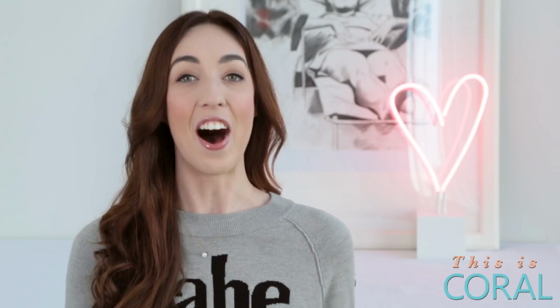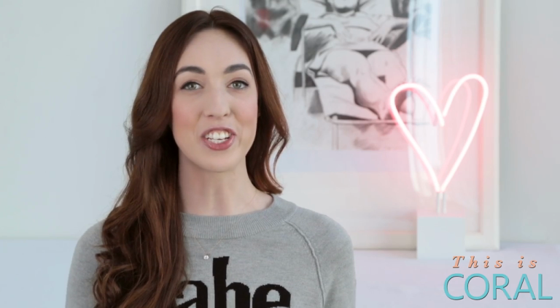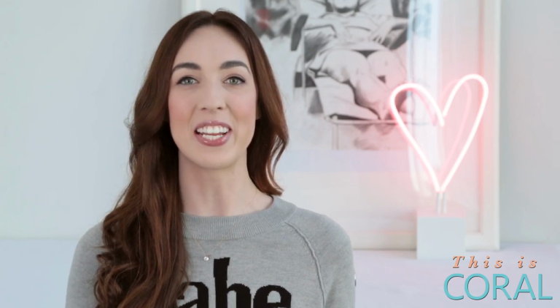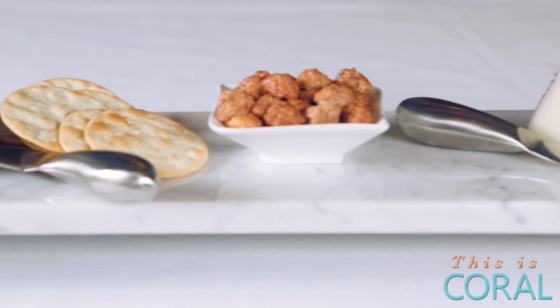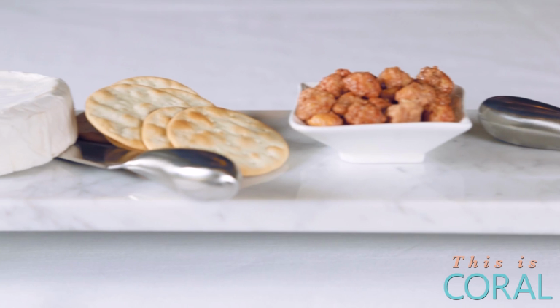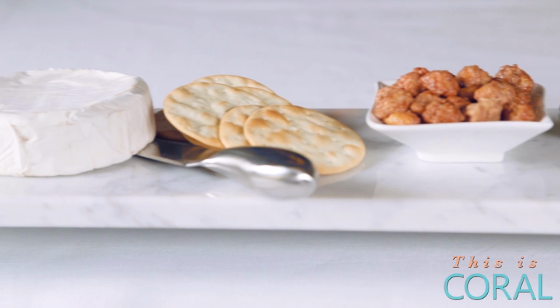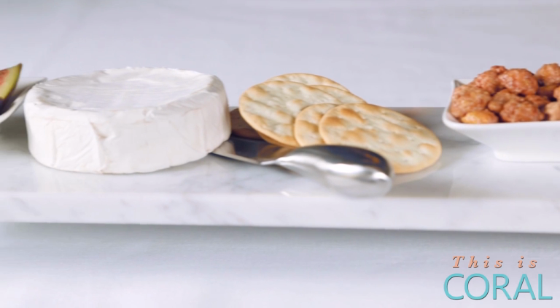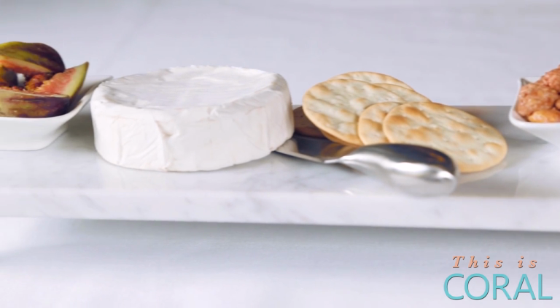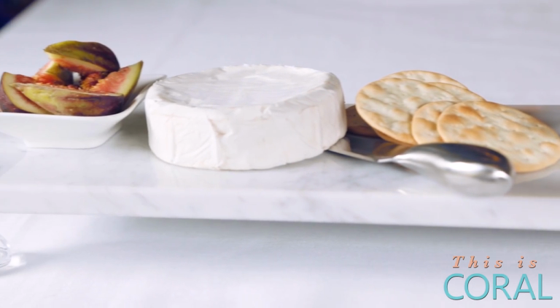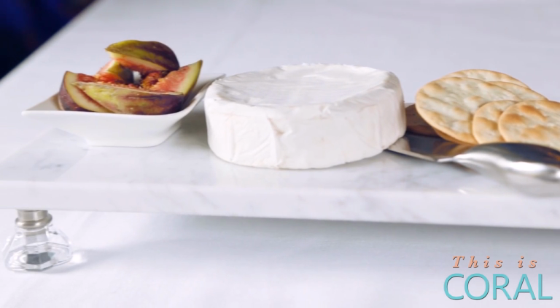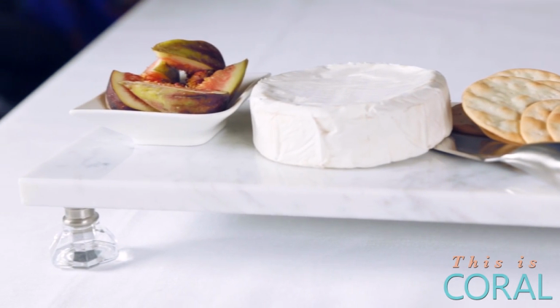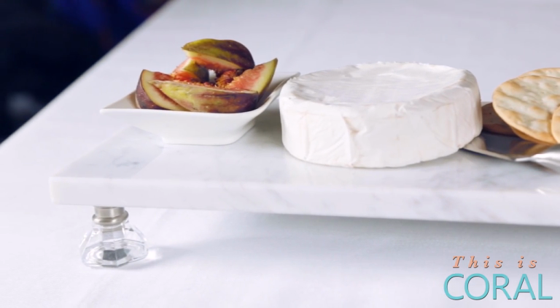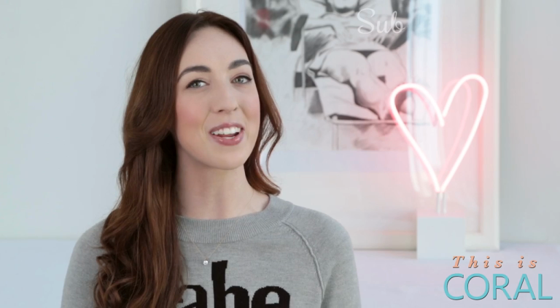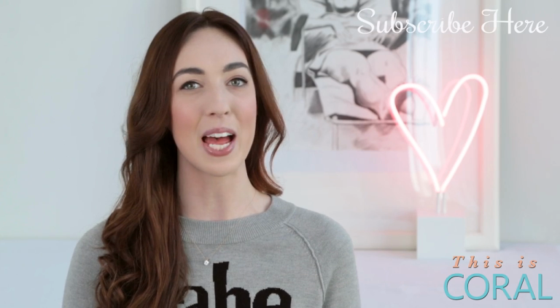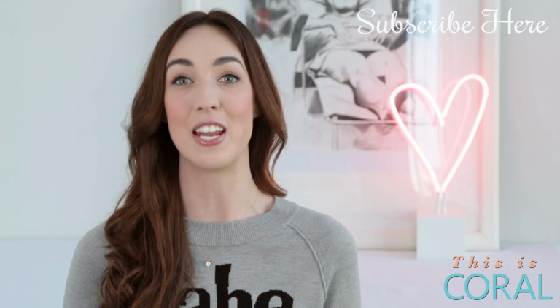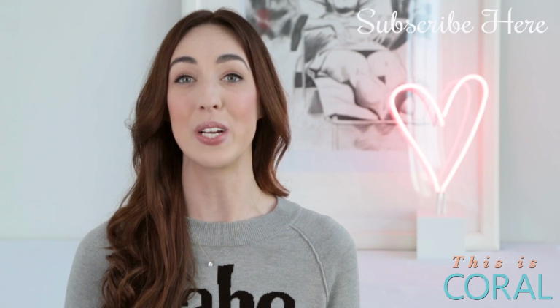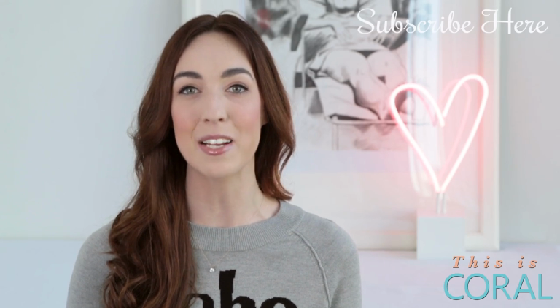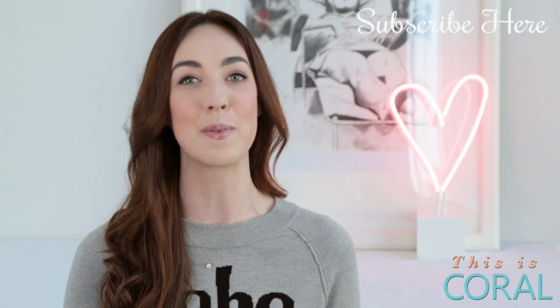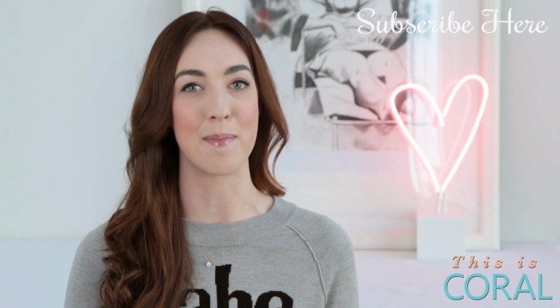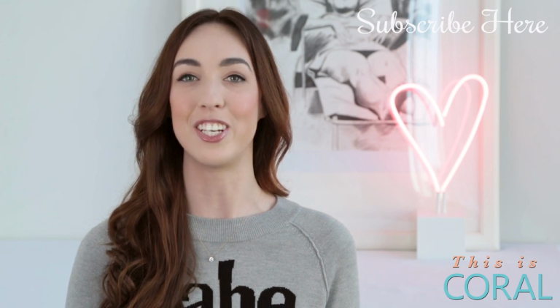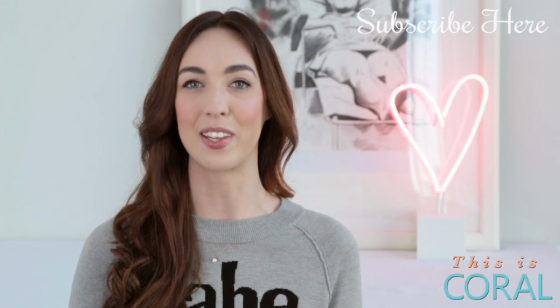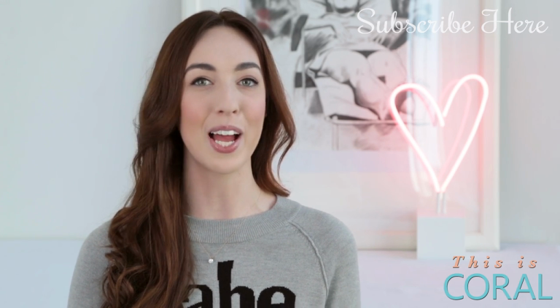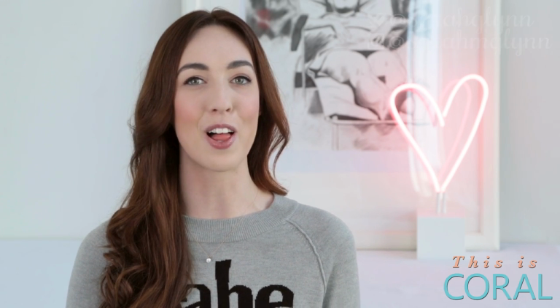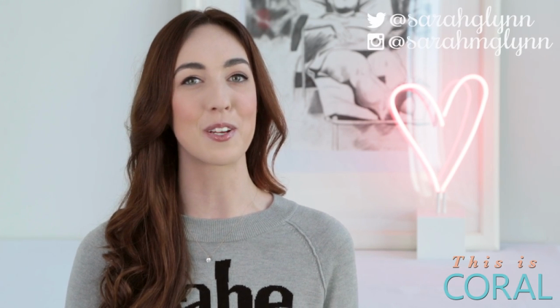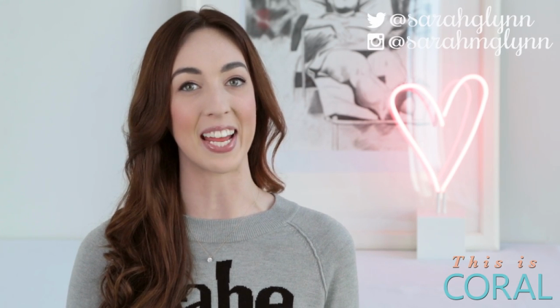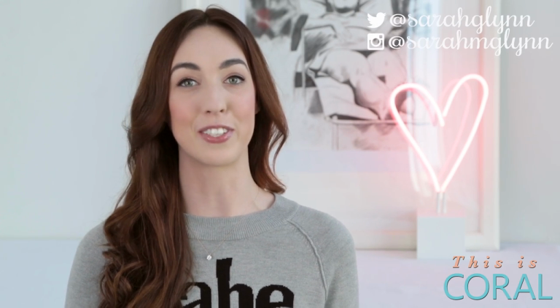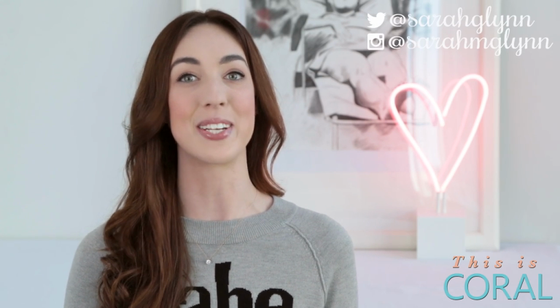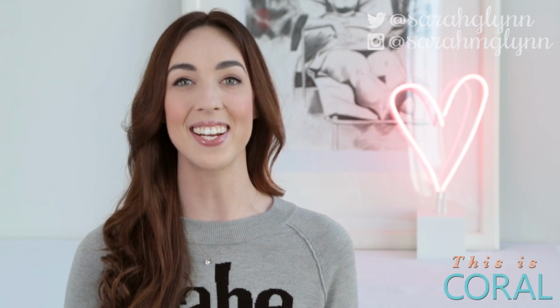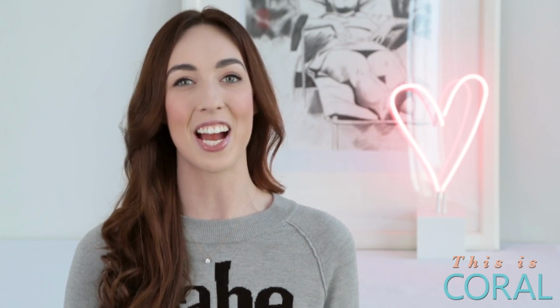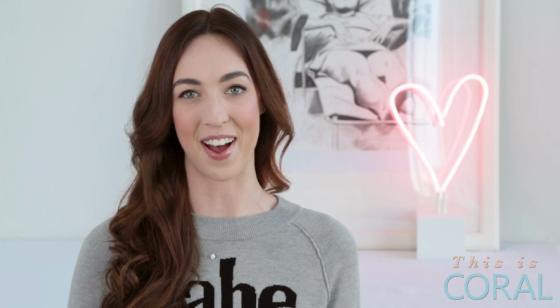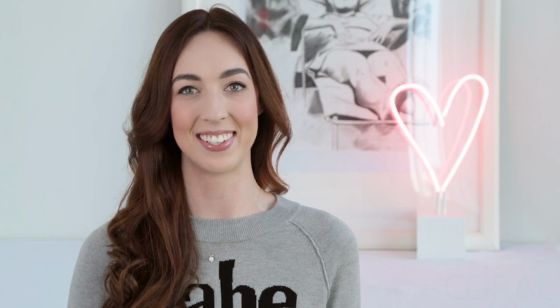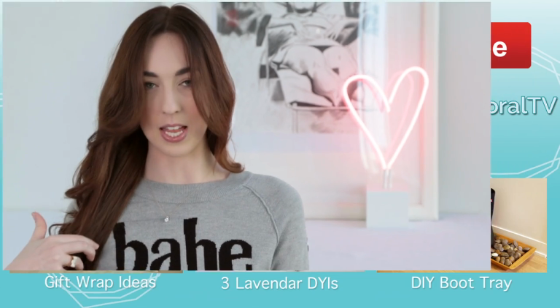All this cheese board needs now is a fabulous bottle of wine. If you like this video please give it a thumbs up, and if you really like it please subscribe and check out the links below to follow me on social media for lots more design and DIY fun.